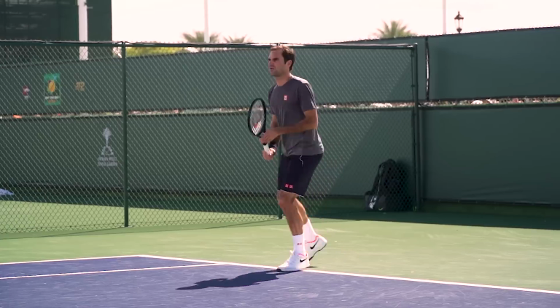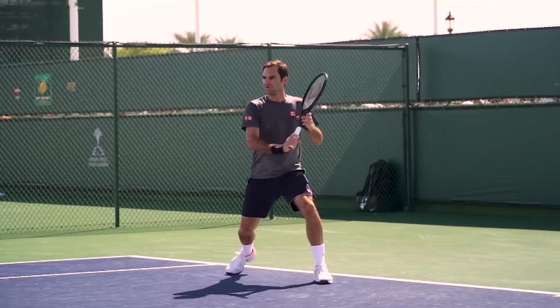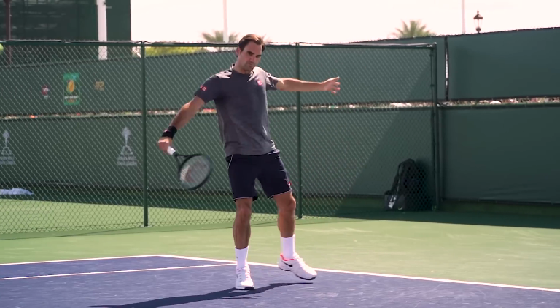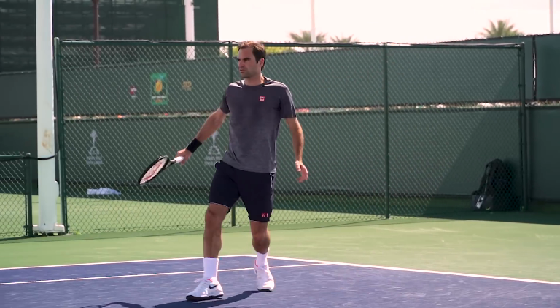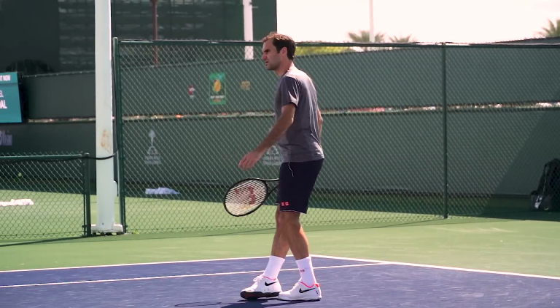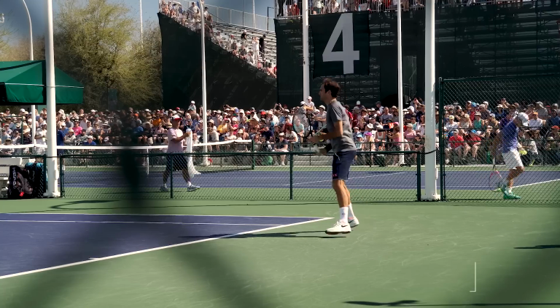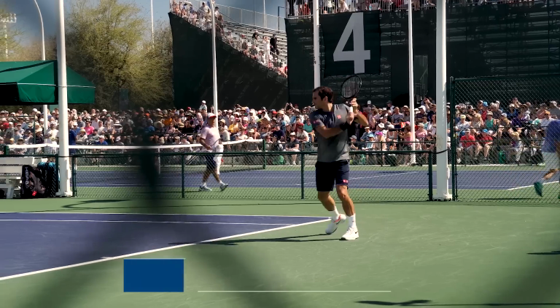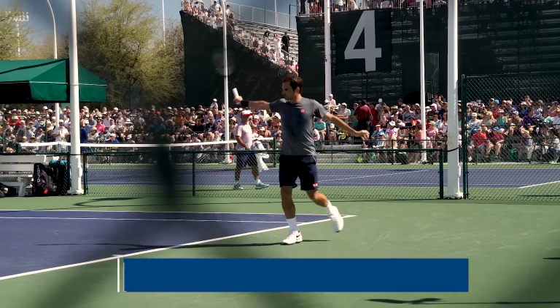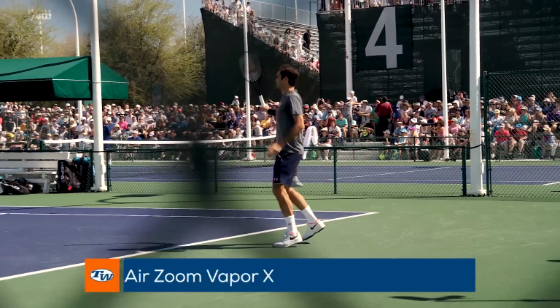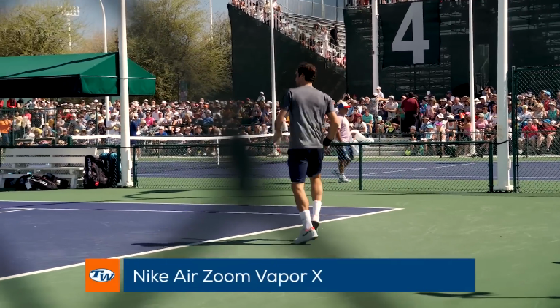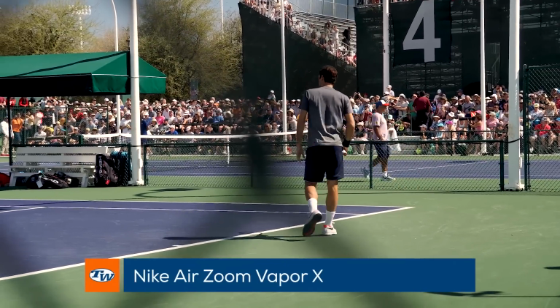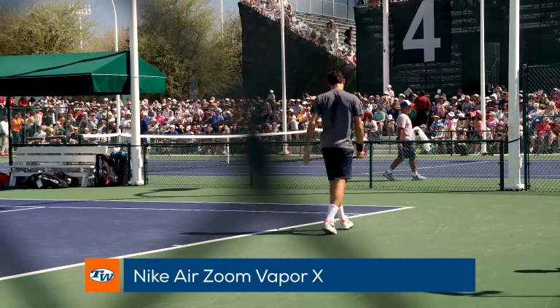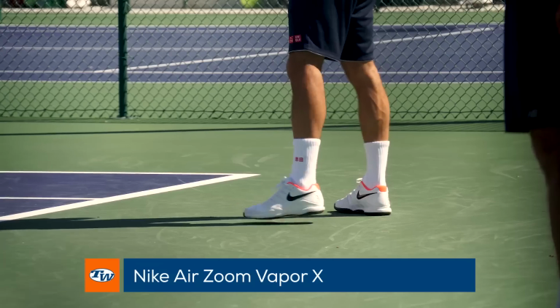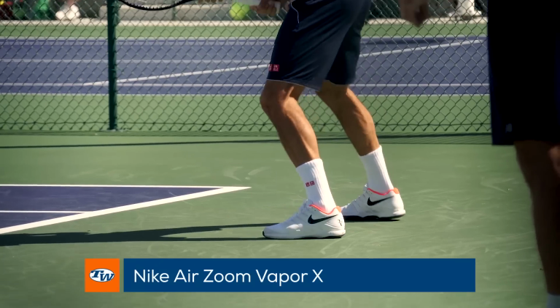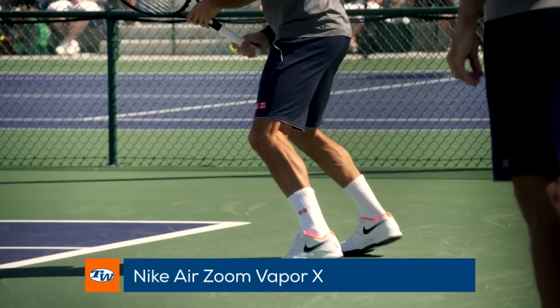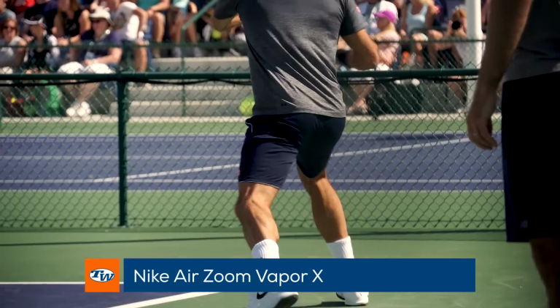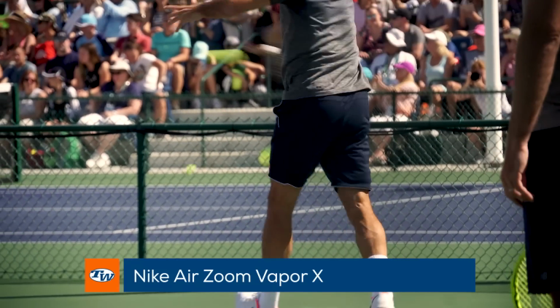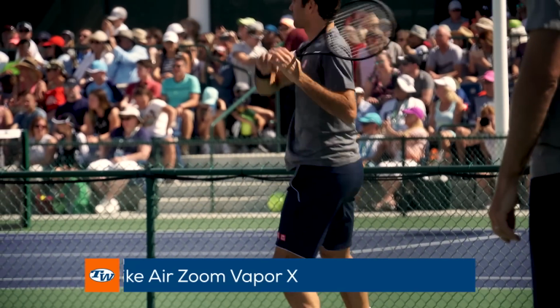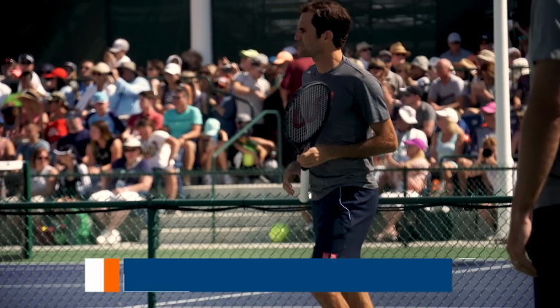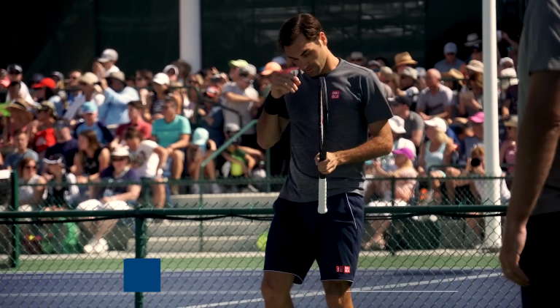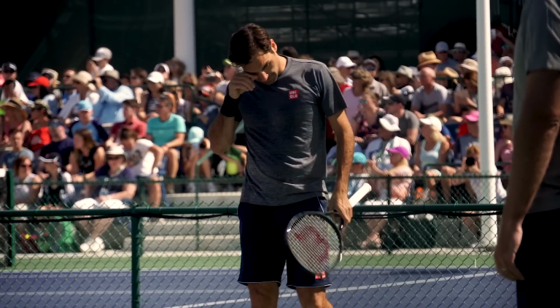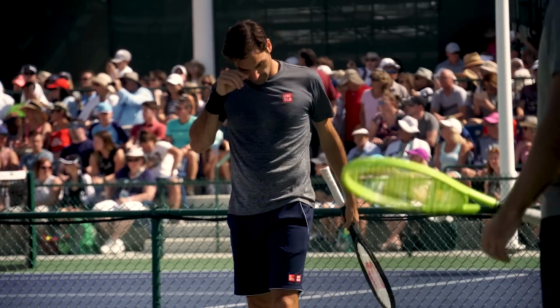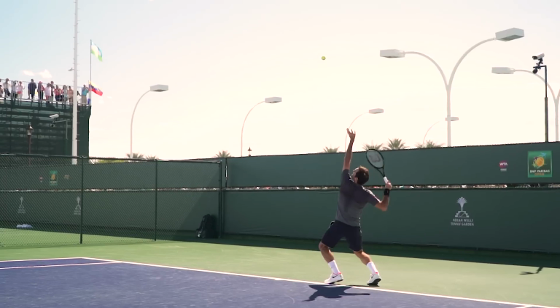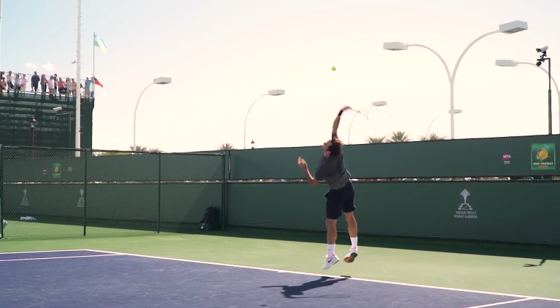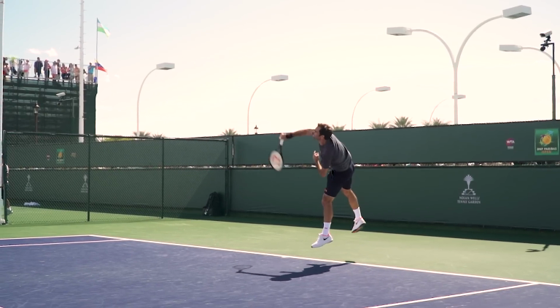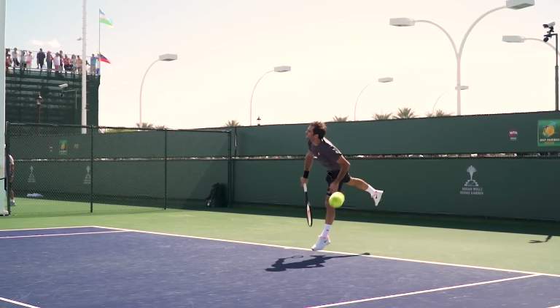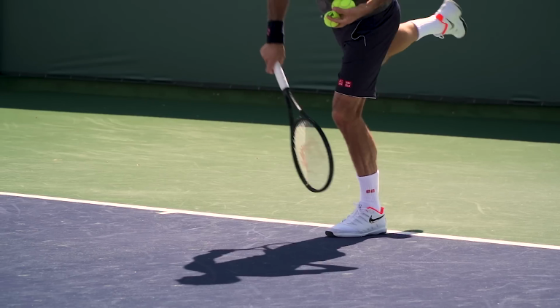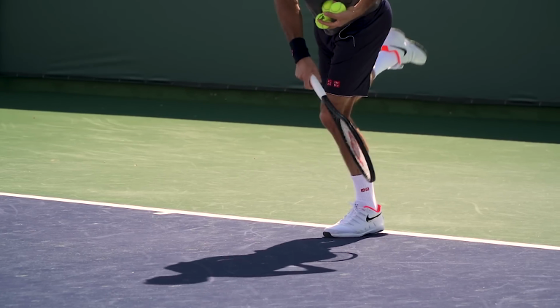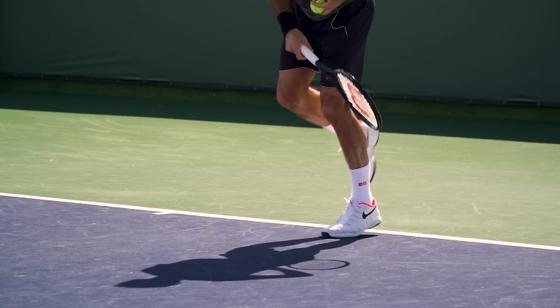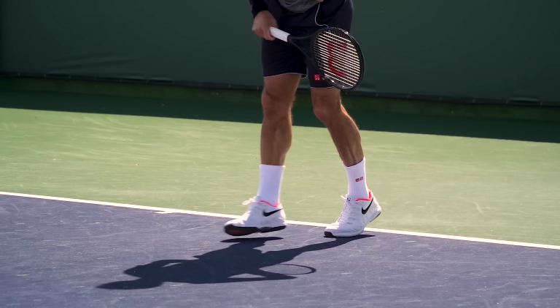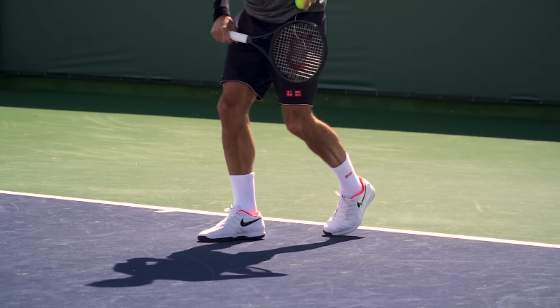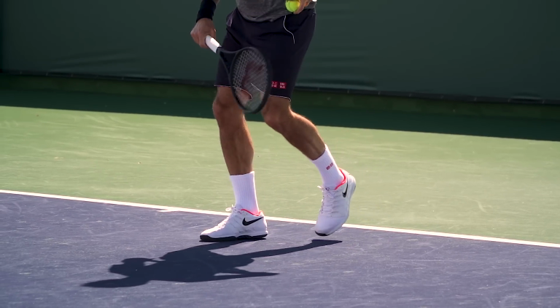We were lucky enough to catch the GOAT Roger Federer practicing in his Nike Air Zoom Vapor 10 shoes. Roger has been a longtime Vapor fan, and while he no longer wears Nike apparel, the Air Zoom Vapor 10 is his shoe of choice for hours of comfort, support, and style on the court.